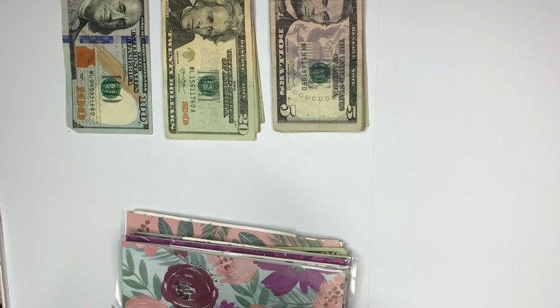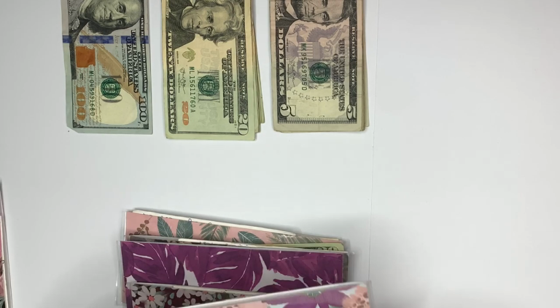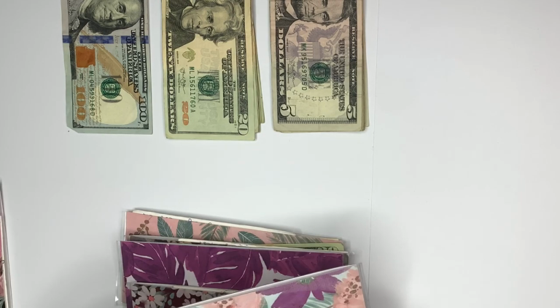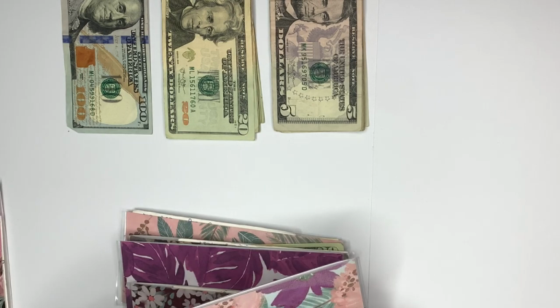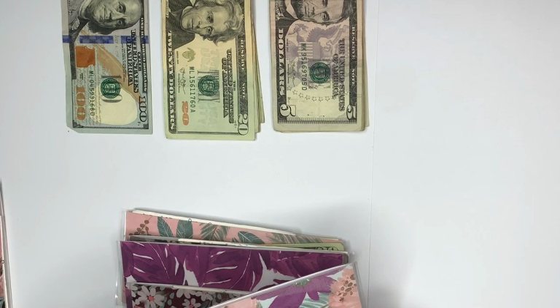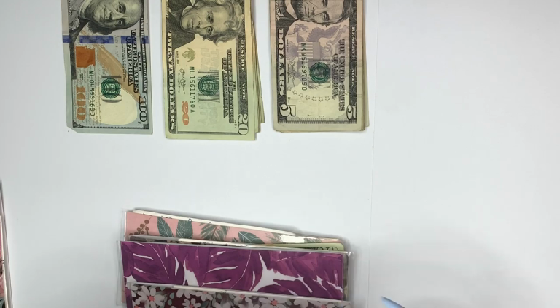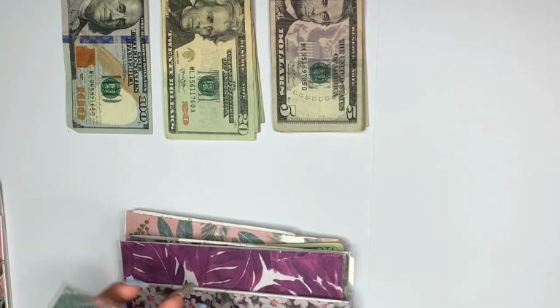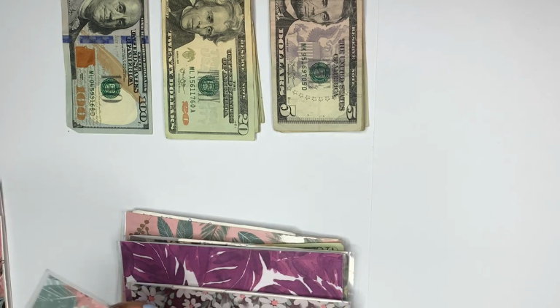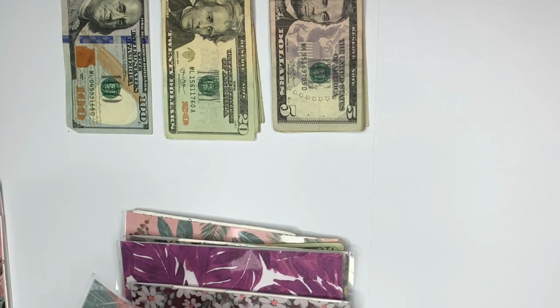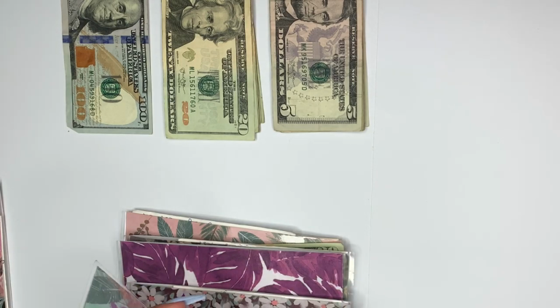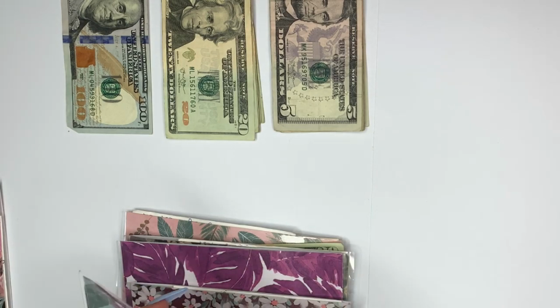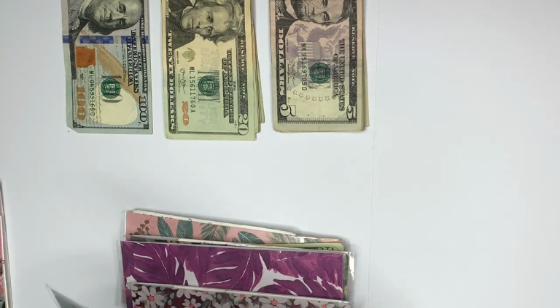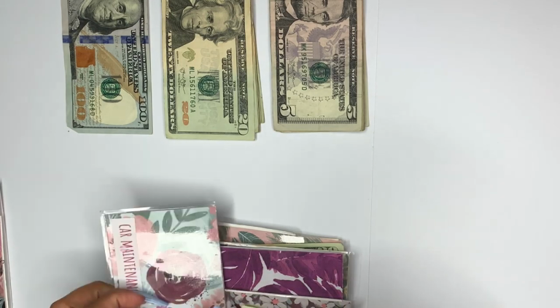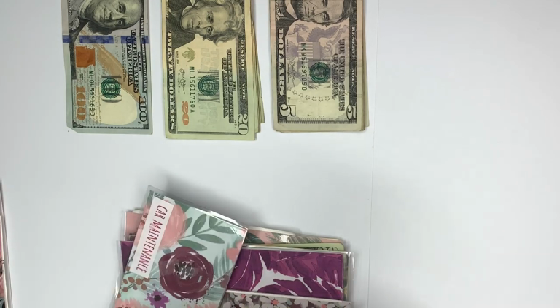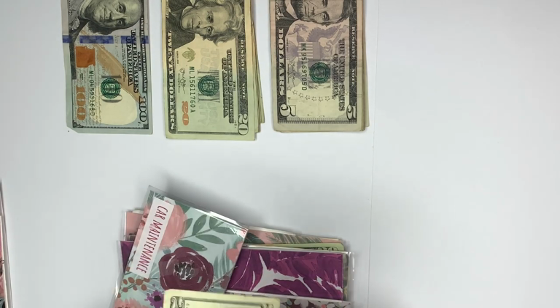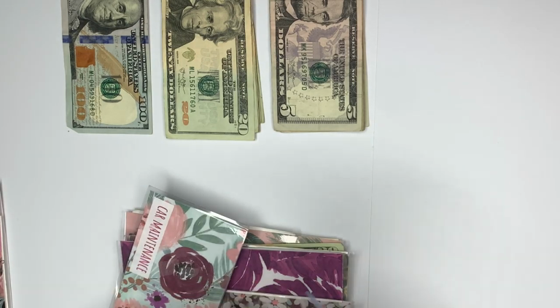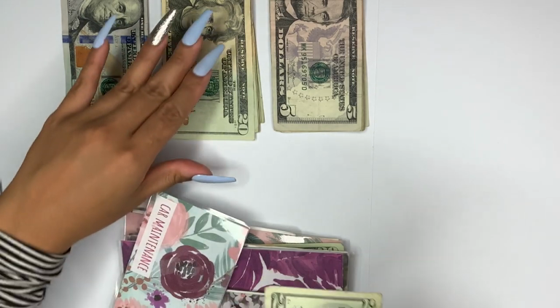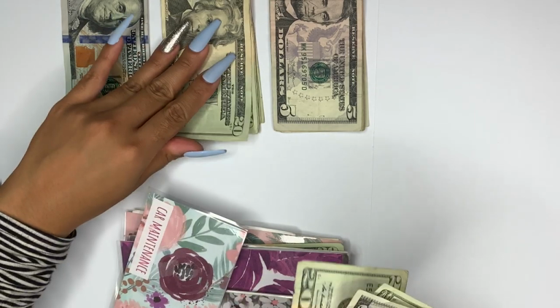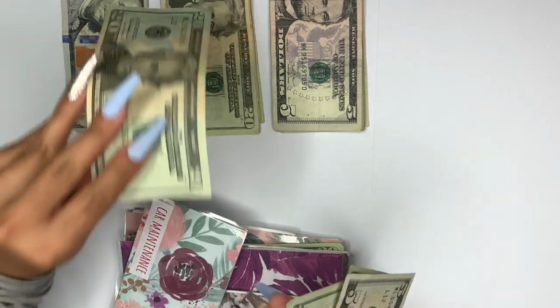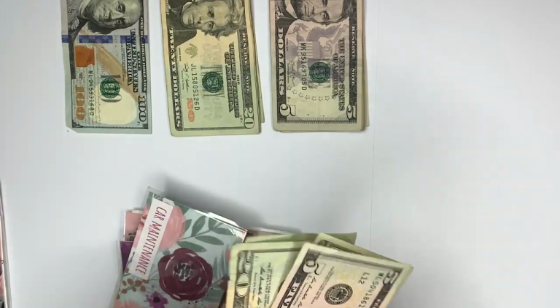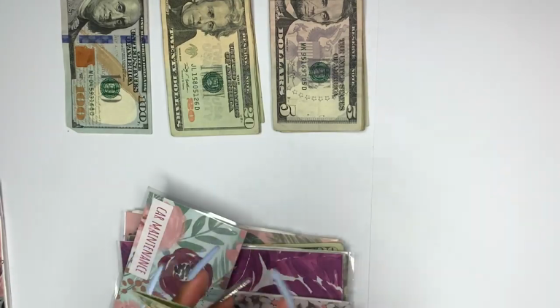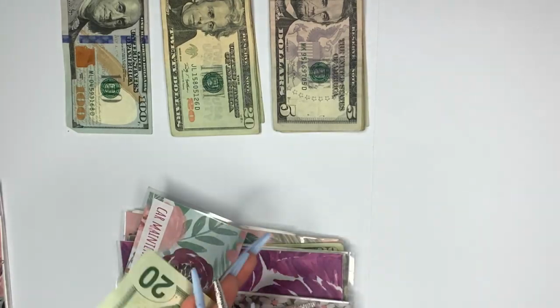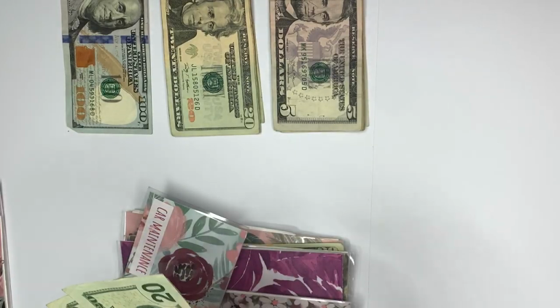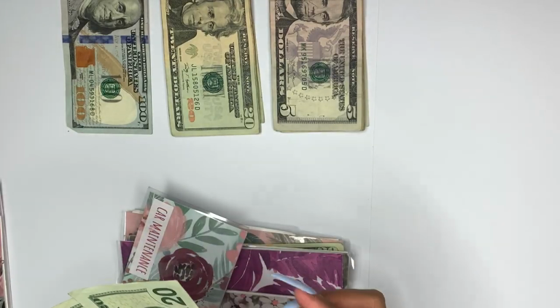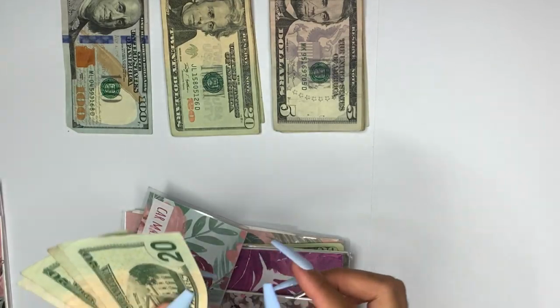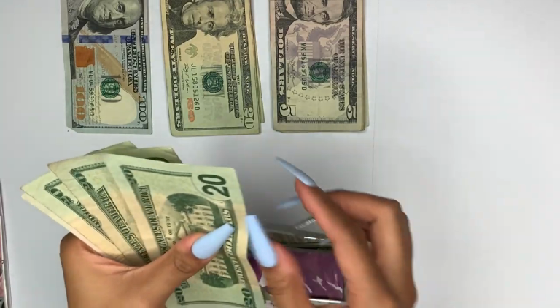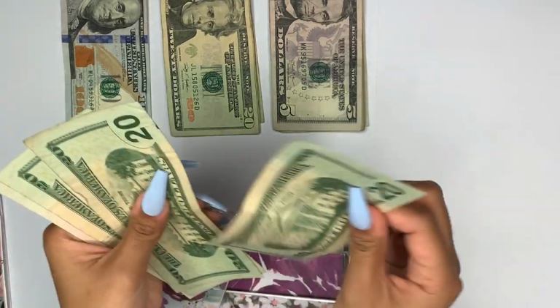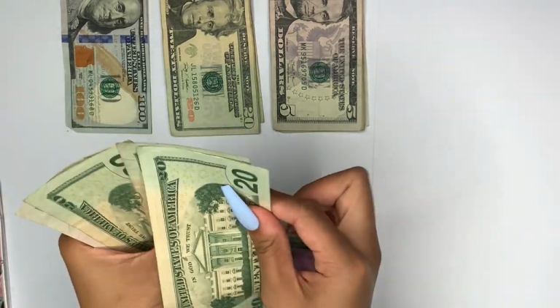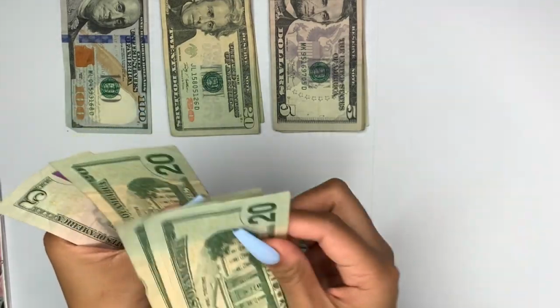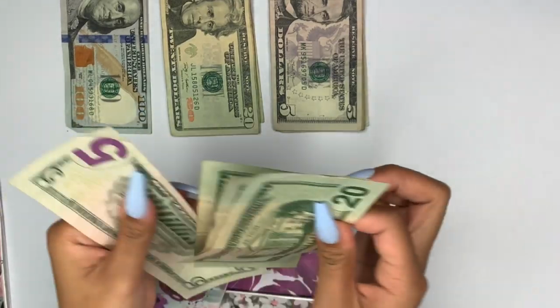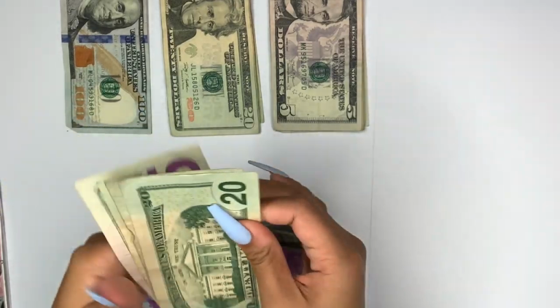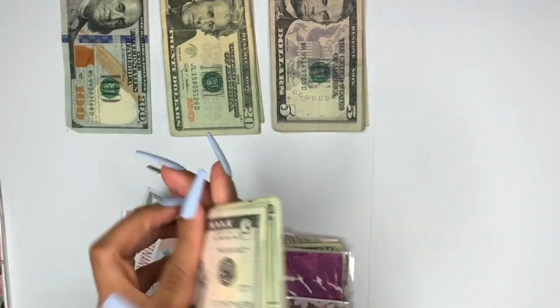Car maintenance is getting $20. There is $45 right now, so now we have $65 — $20, $40, $65 — correct.